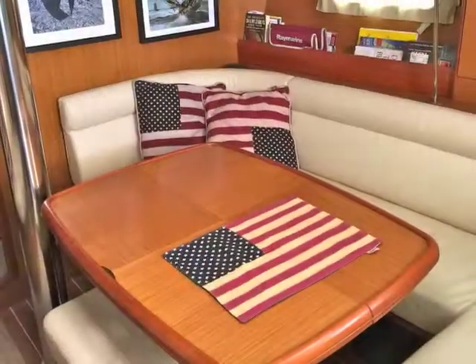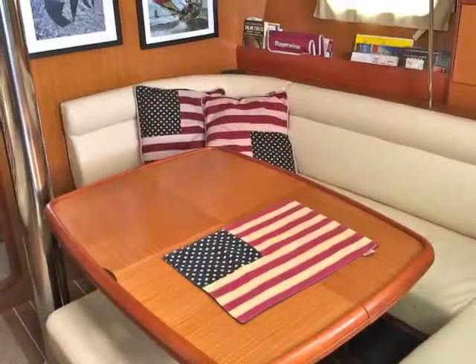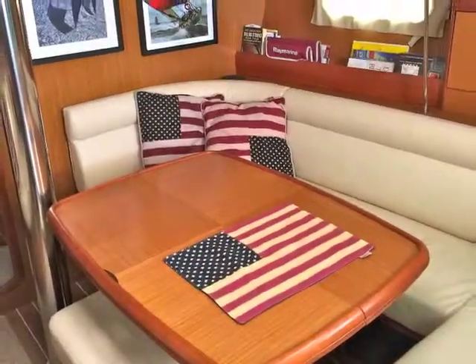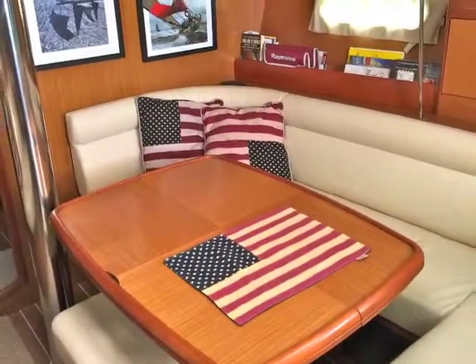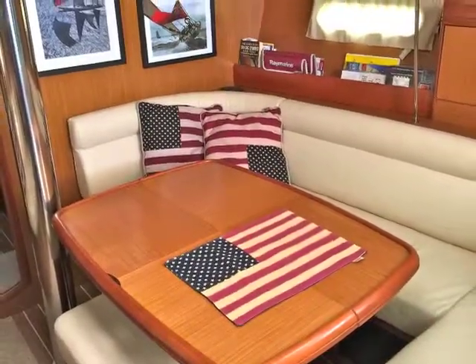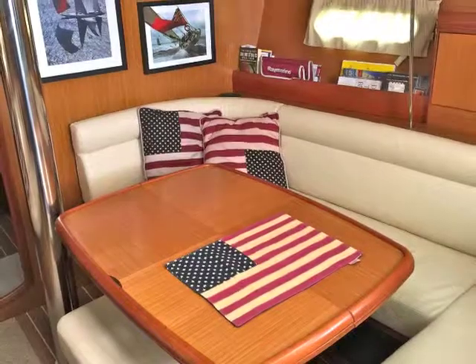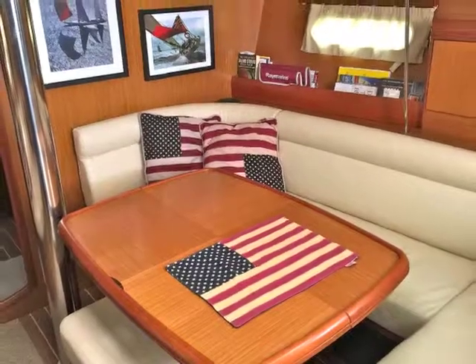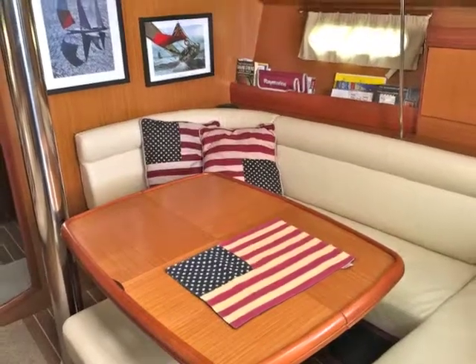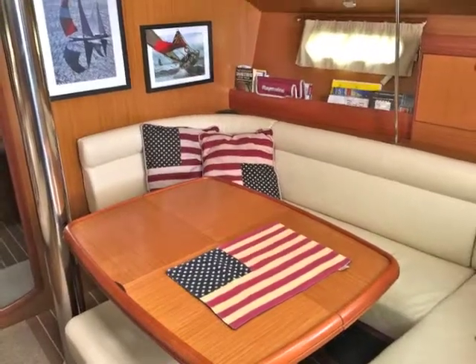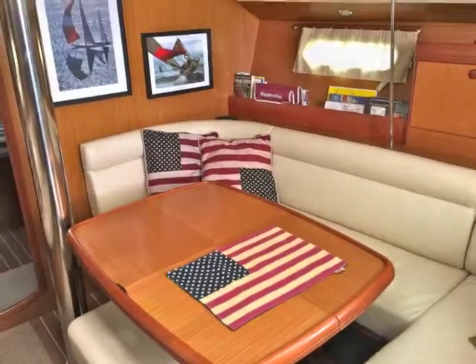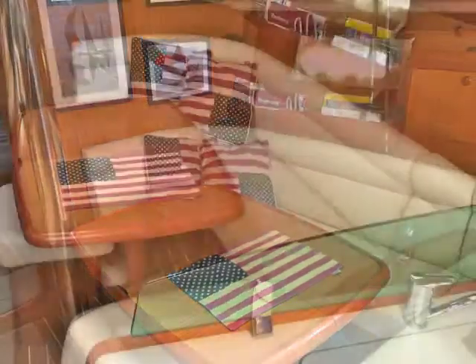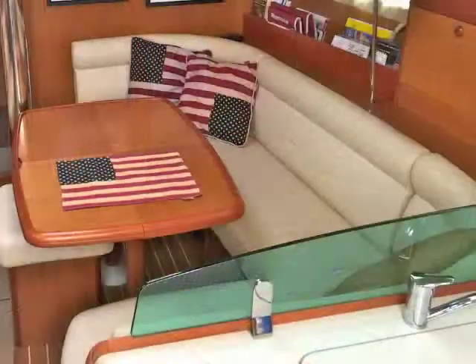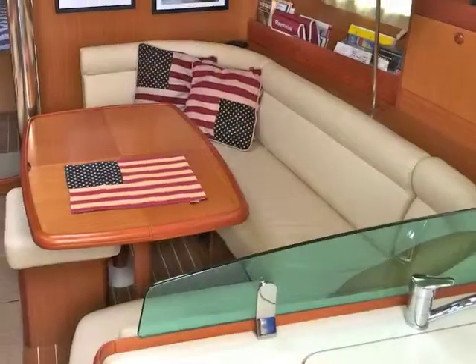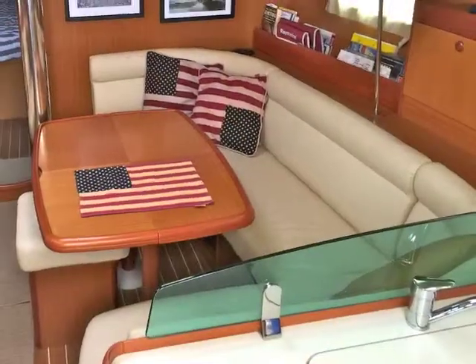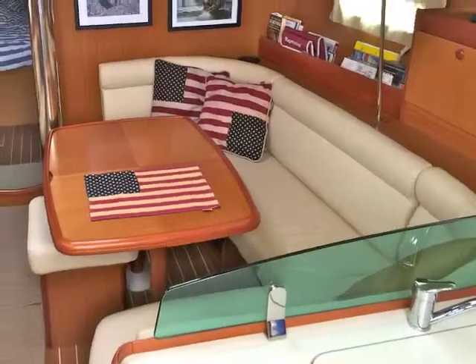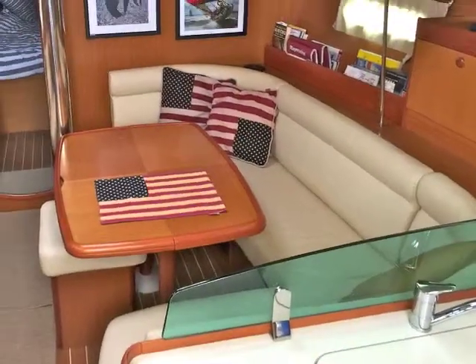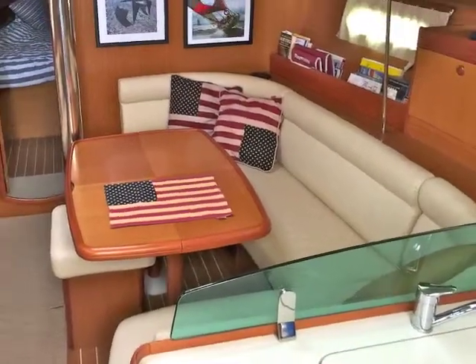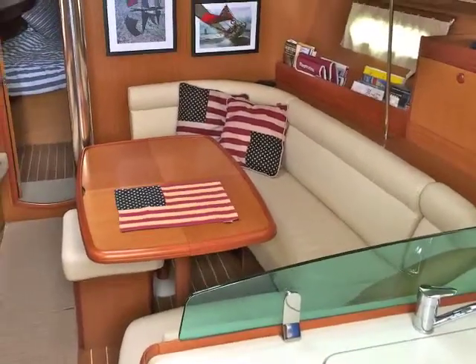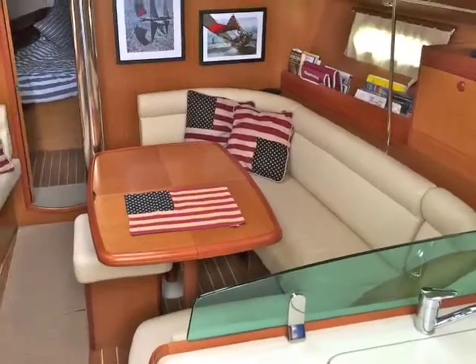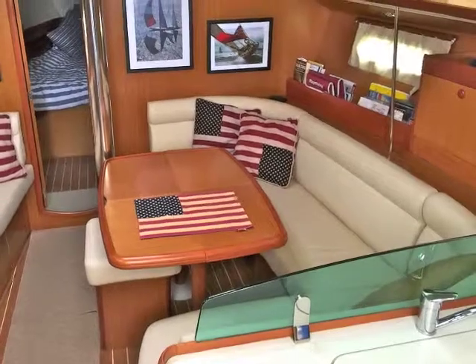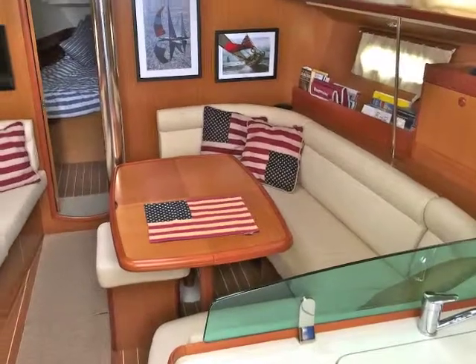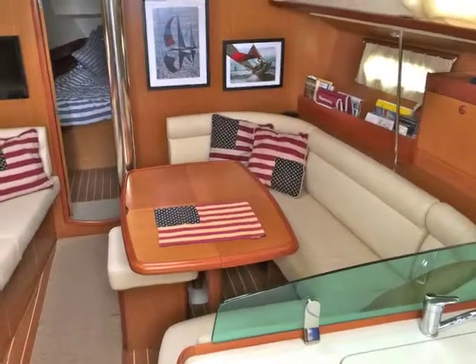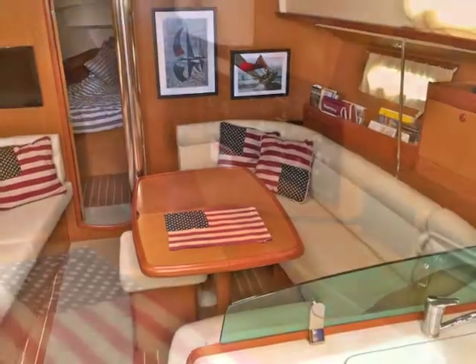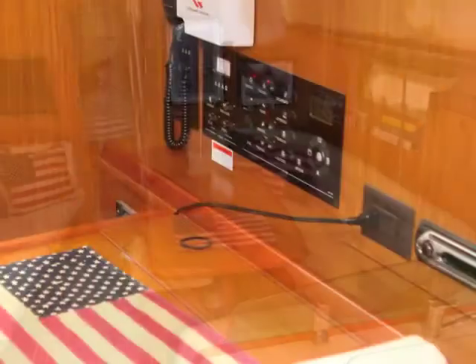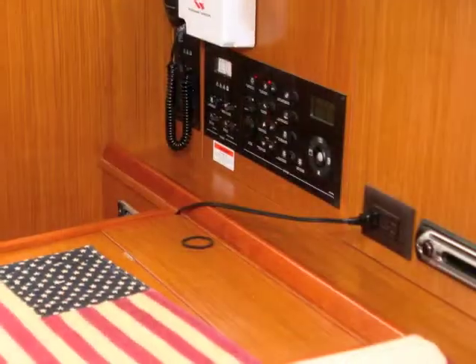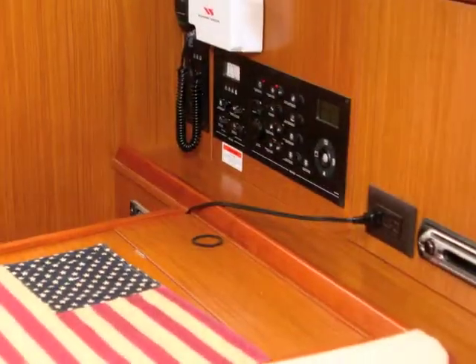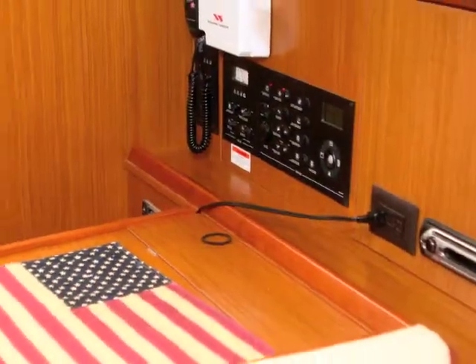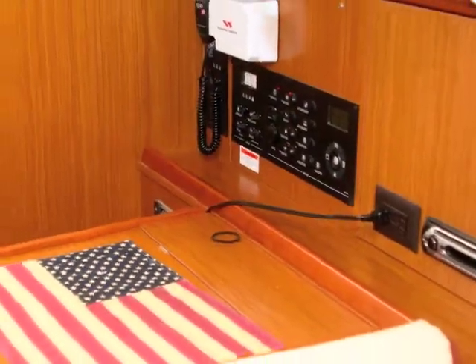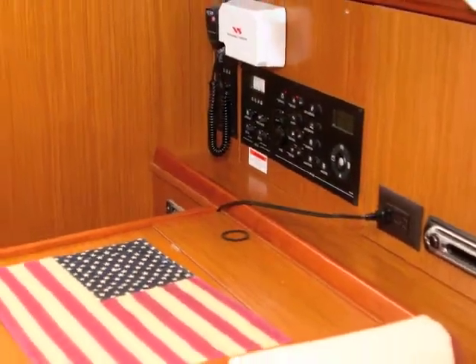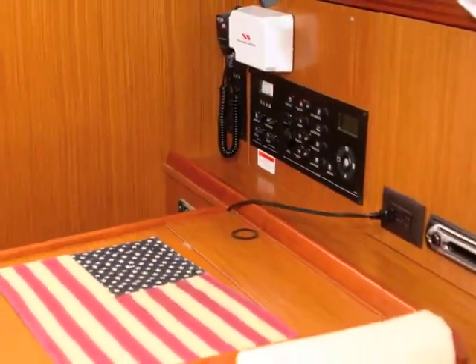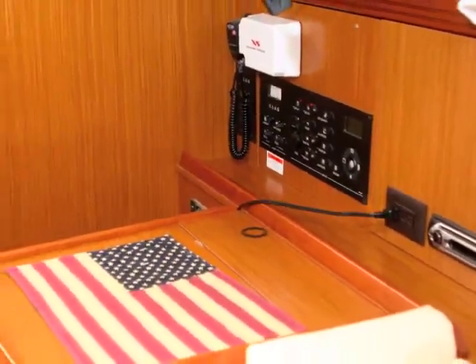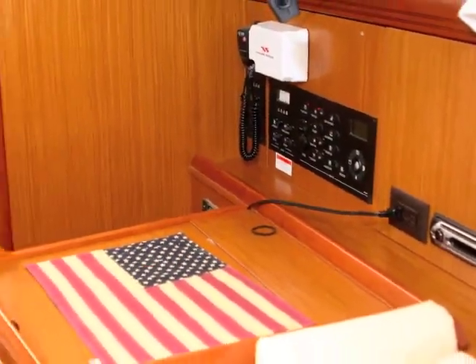There's a very nice sized dinette table — a very spacious area for entertaining and dining. The navigation station faces forward.